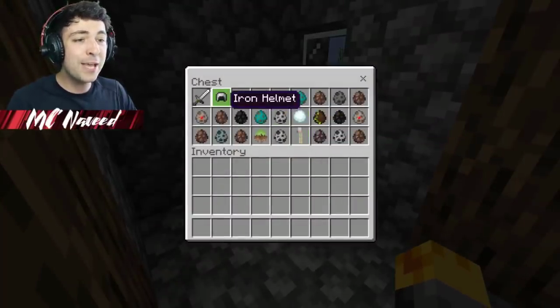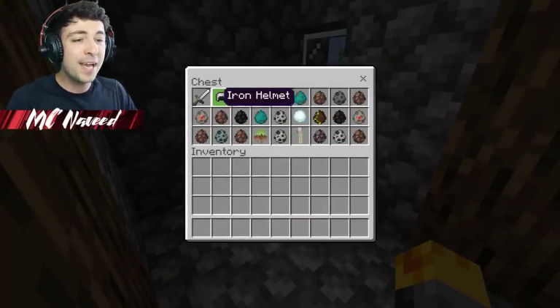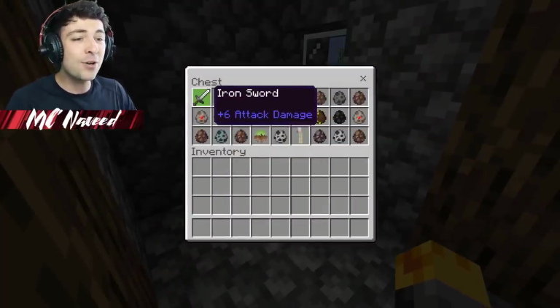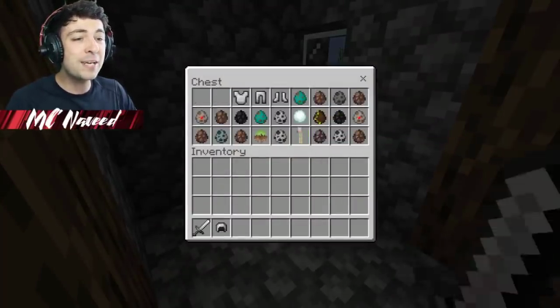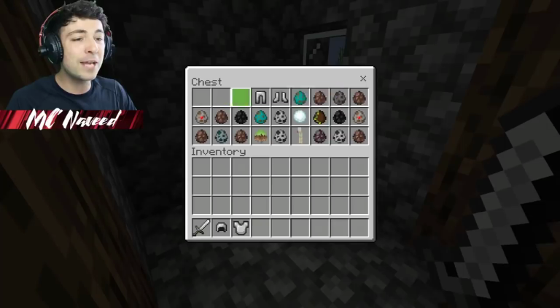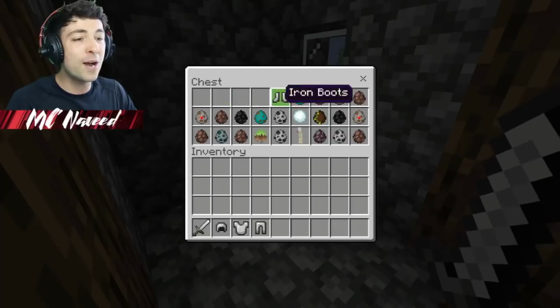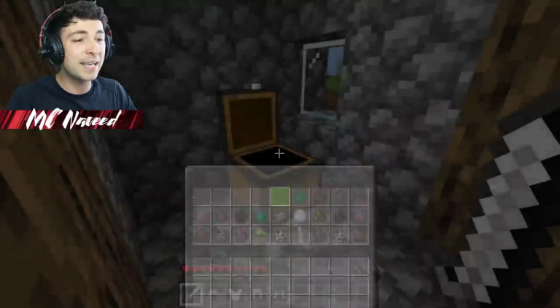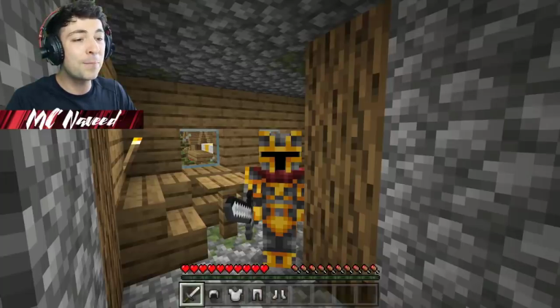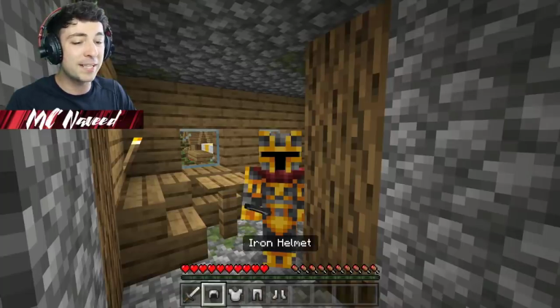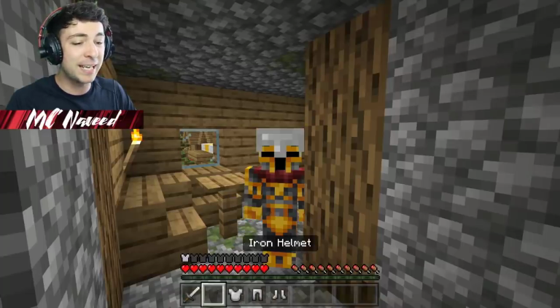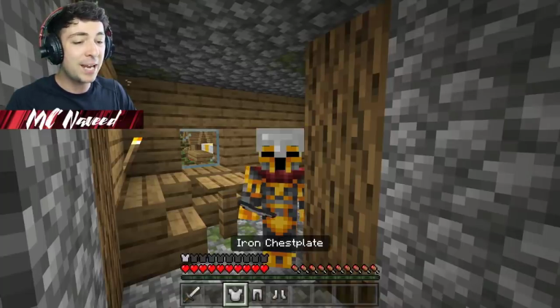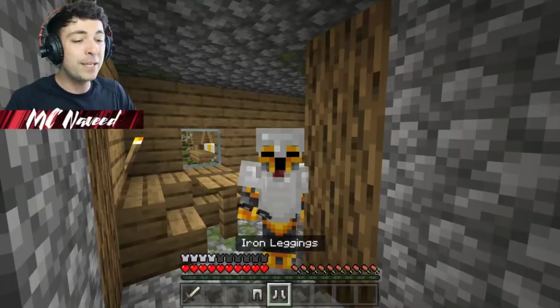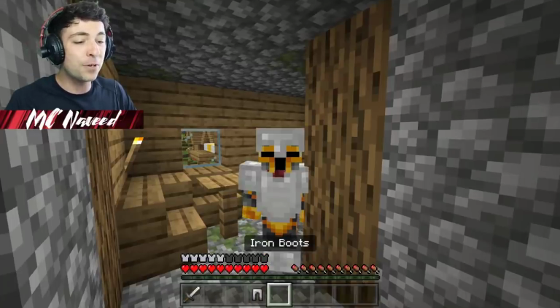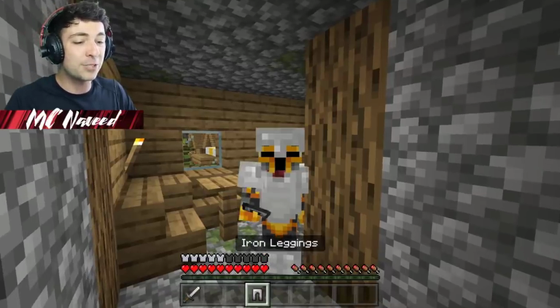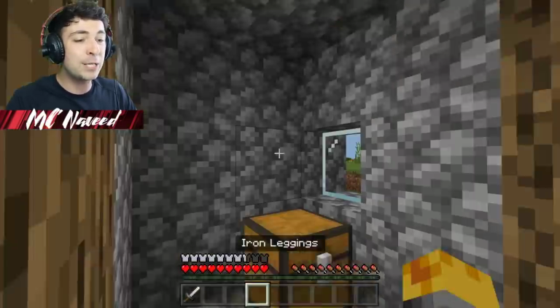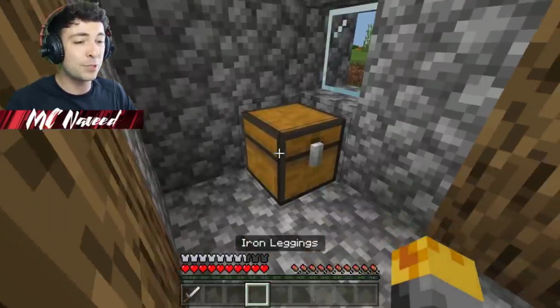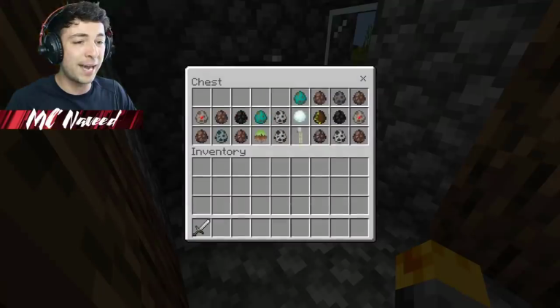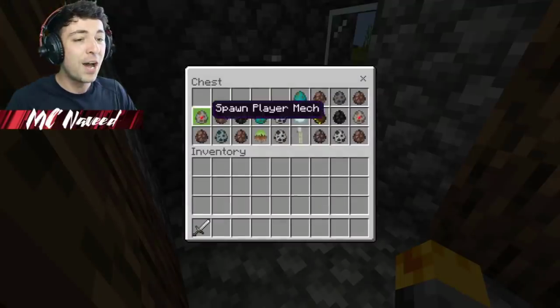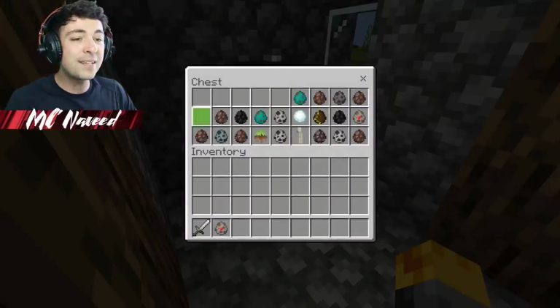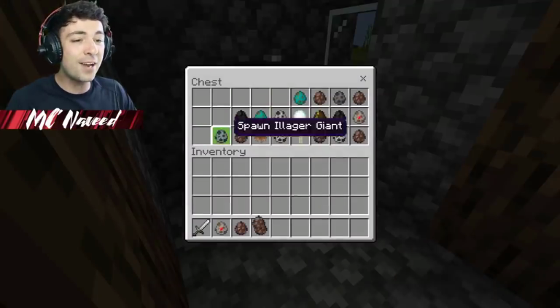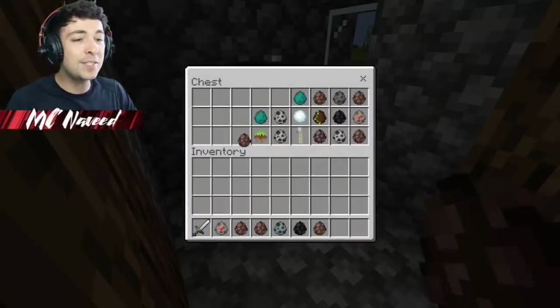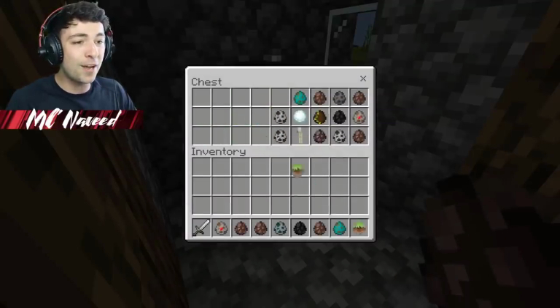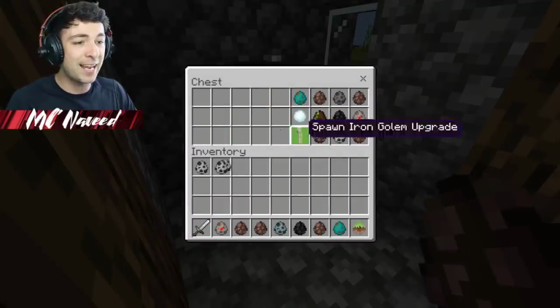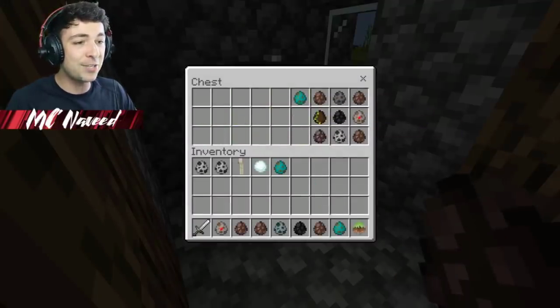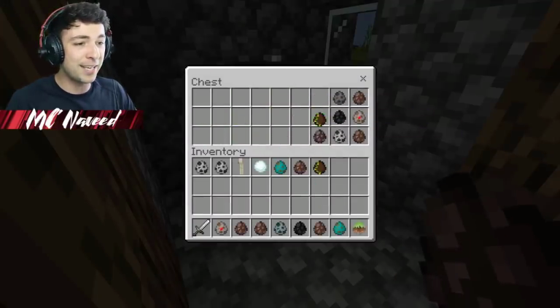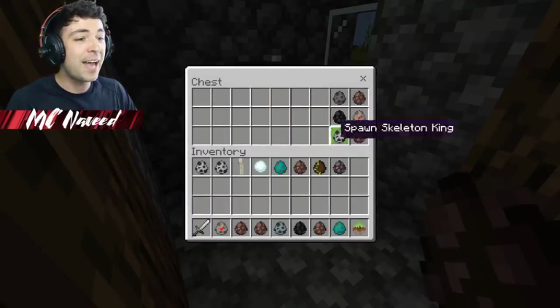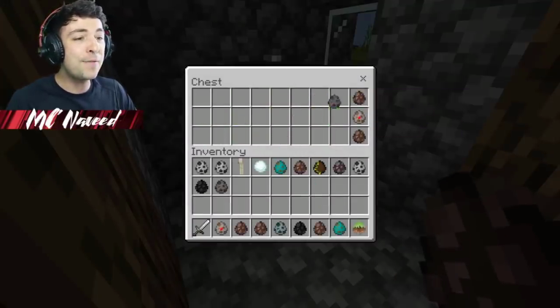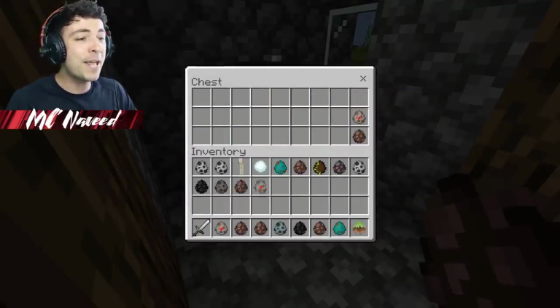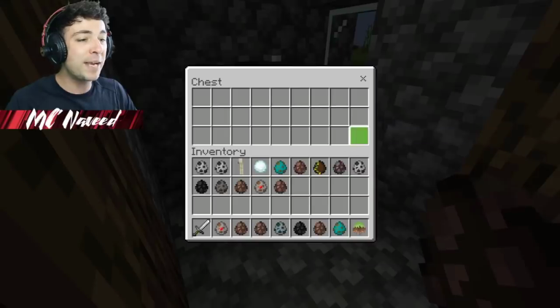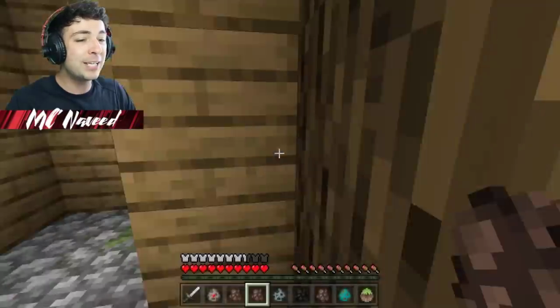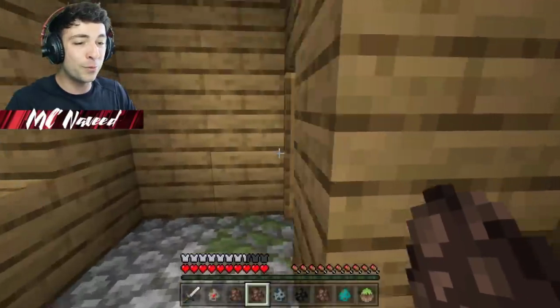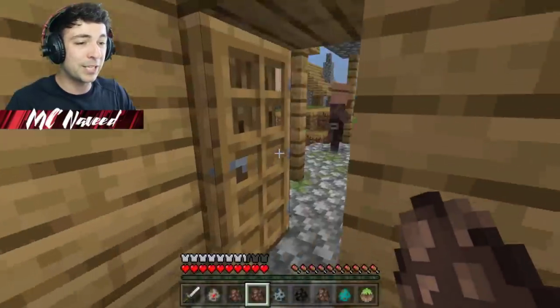He's gone ahead and given us a full iron set that I'm going to put on instantly. Hopefully these spawners aren't too dangerous for us to try out - I'm going to take out every single one. I have a feeling the blacksmith instantly knew what we were going to do.